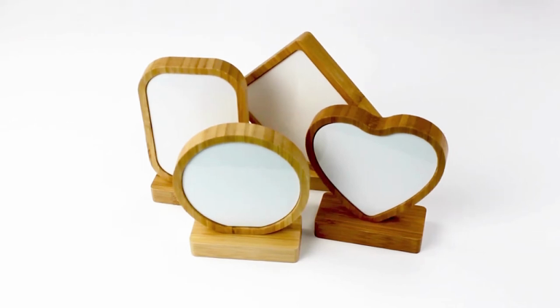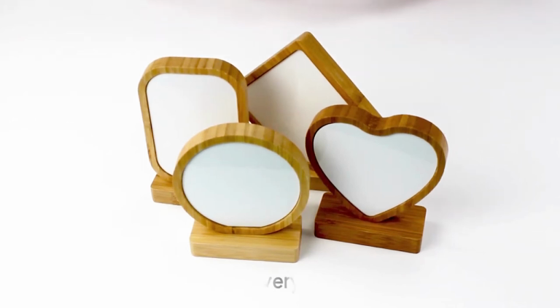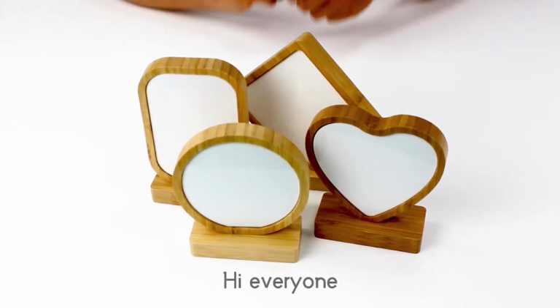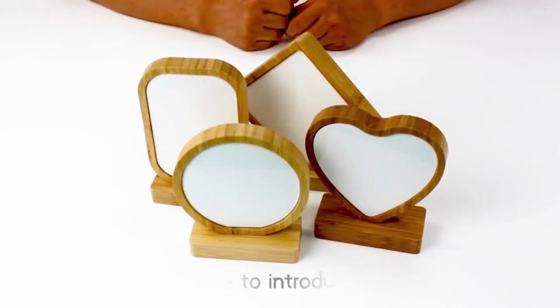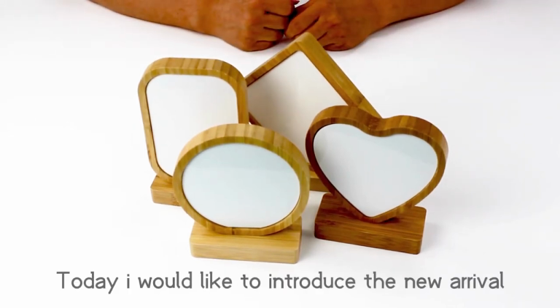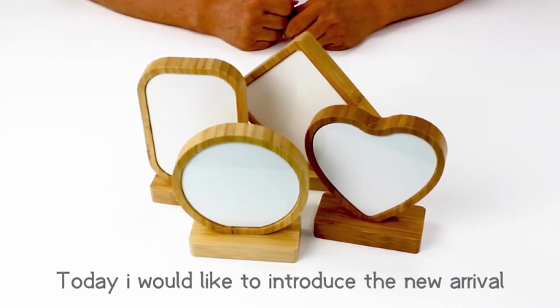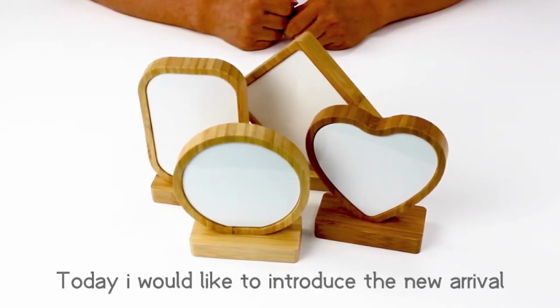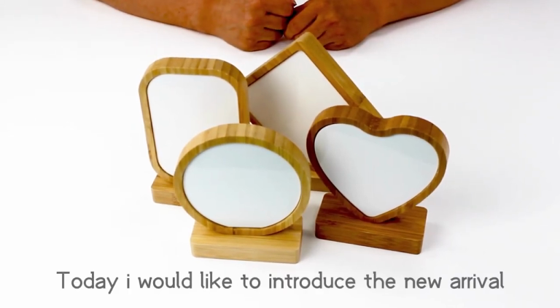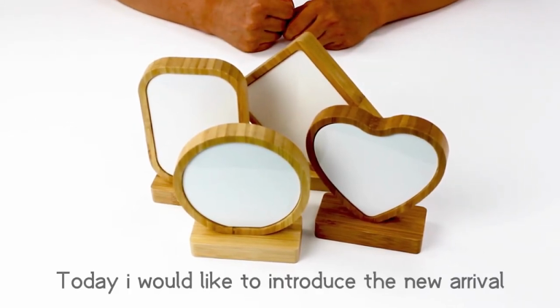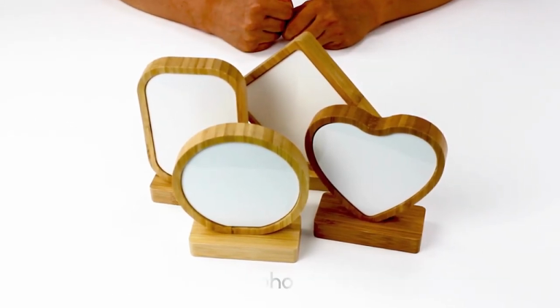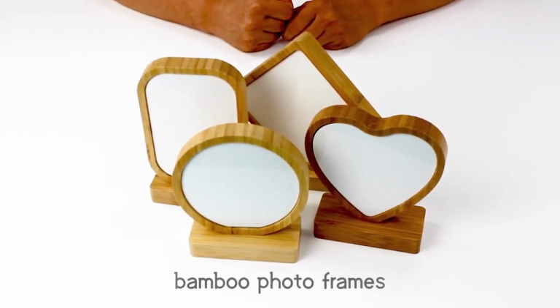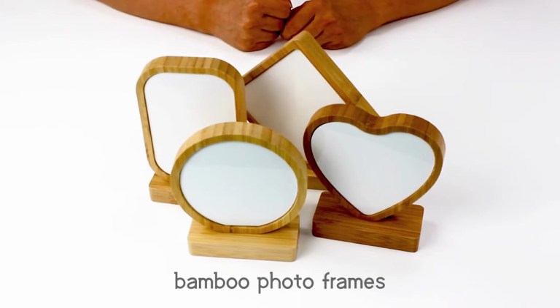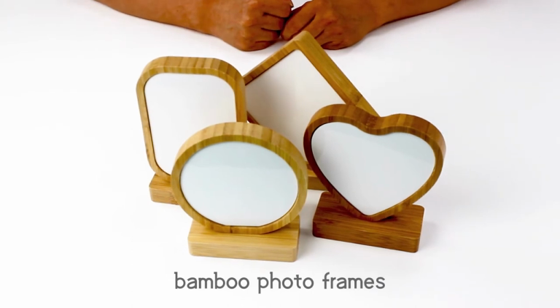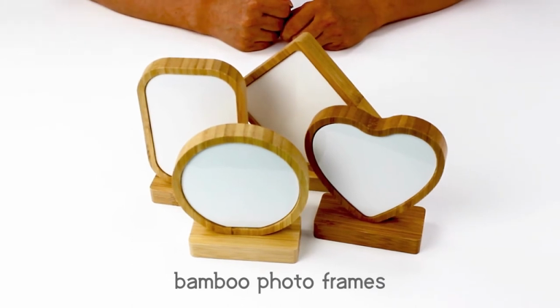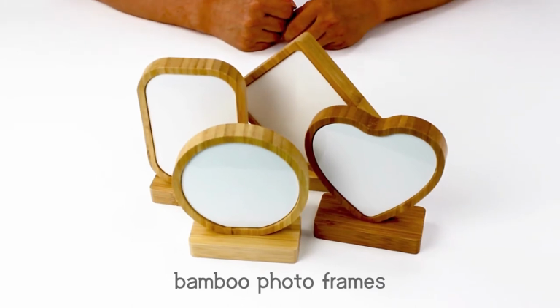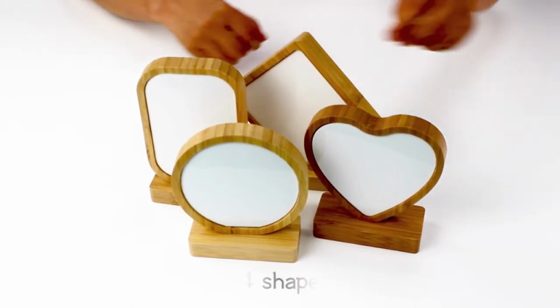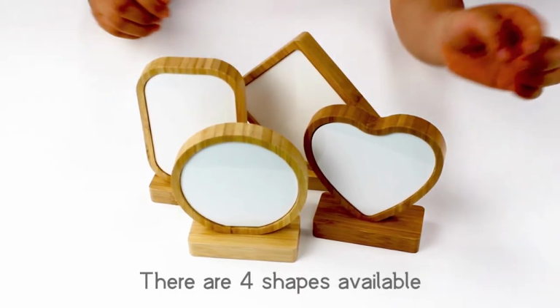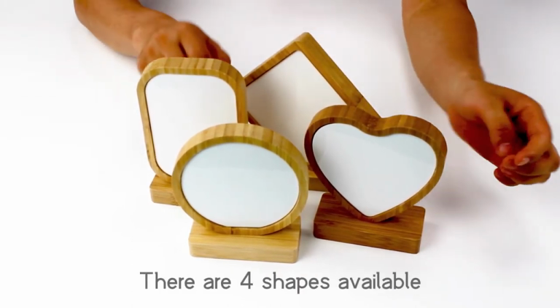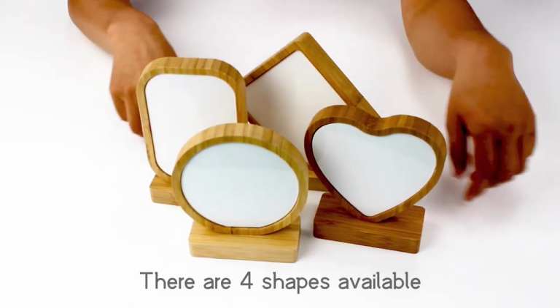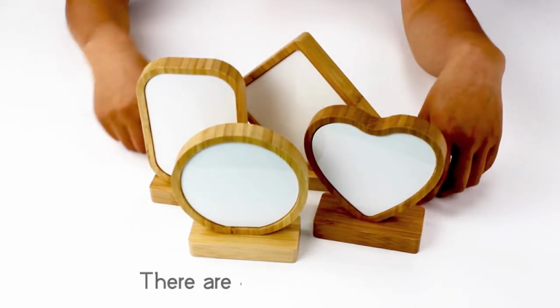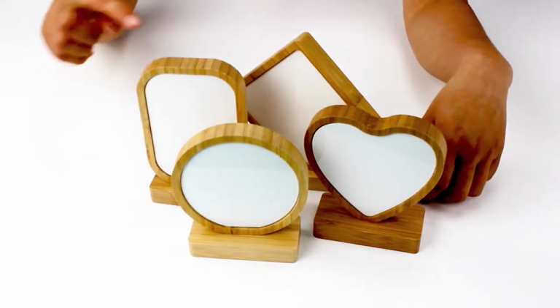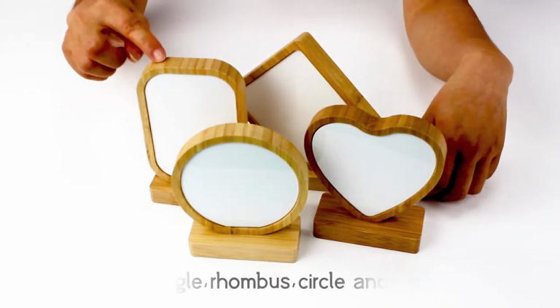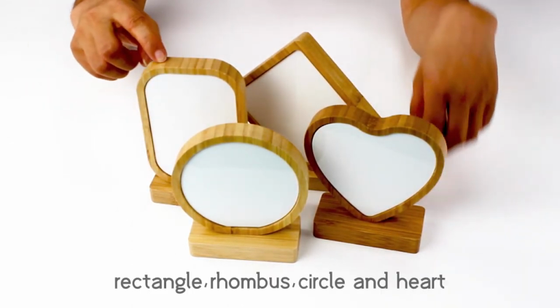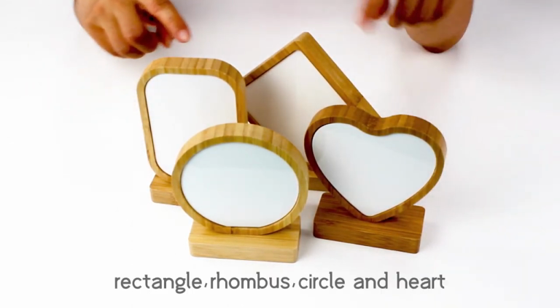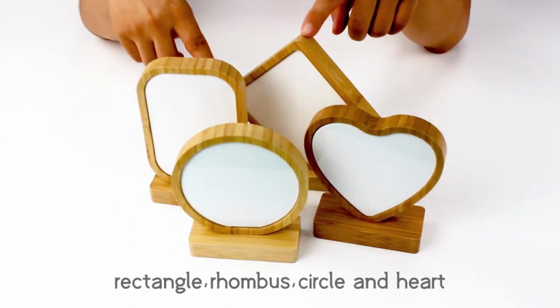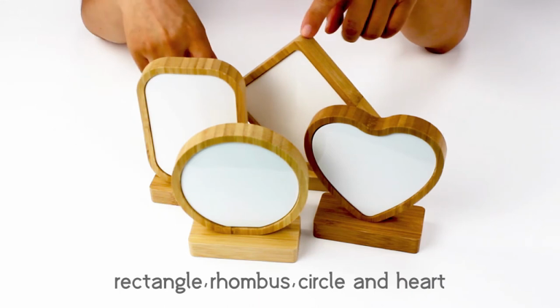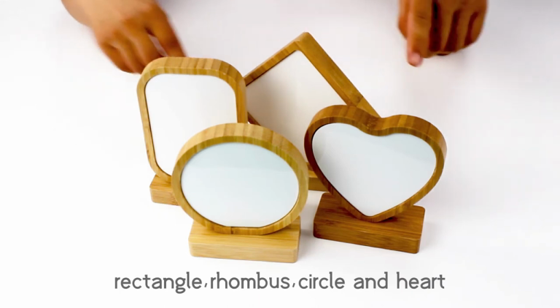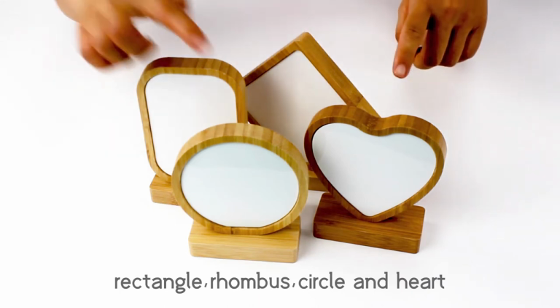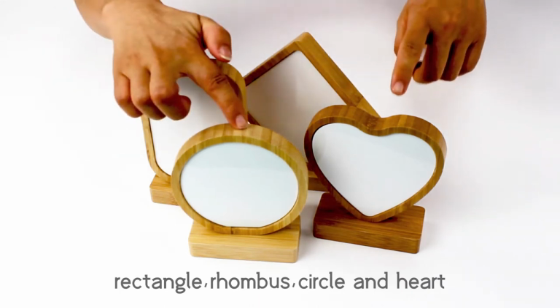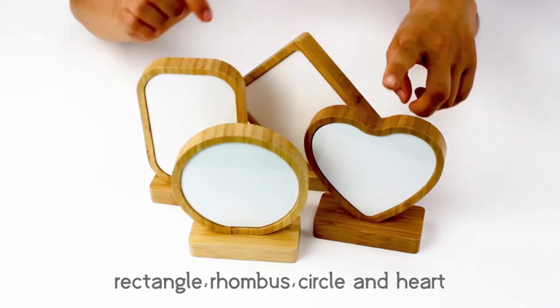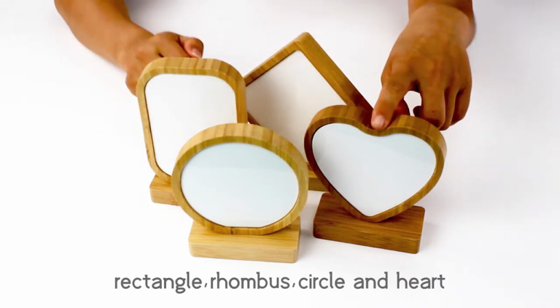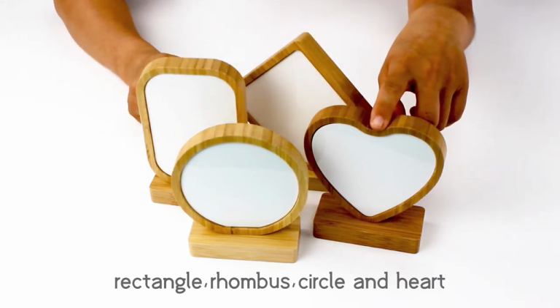Hi everyone, today I would like to introduce the new arrival band for the frames. There are both shapes of the right angle, the waist, the circle, and the heart.